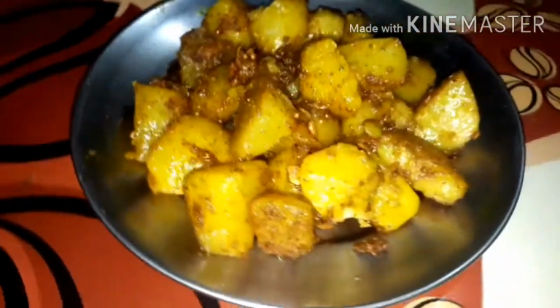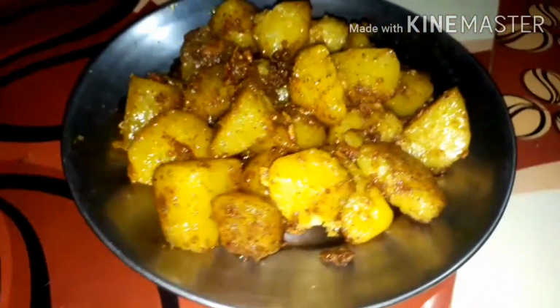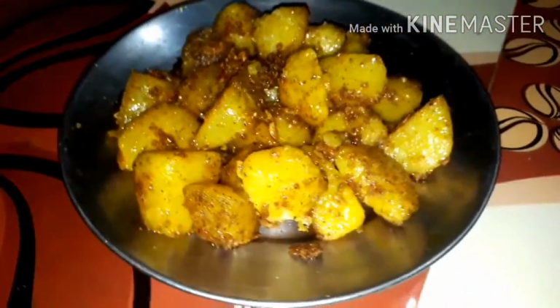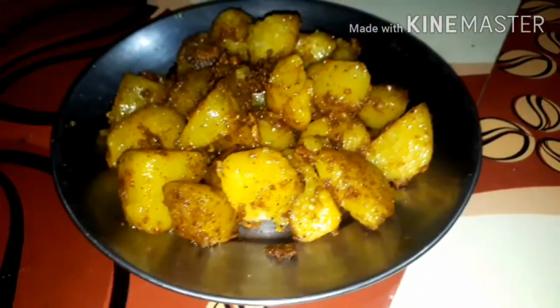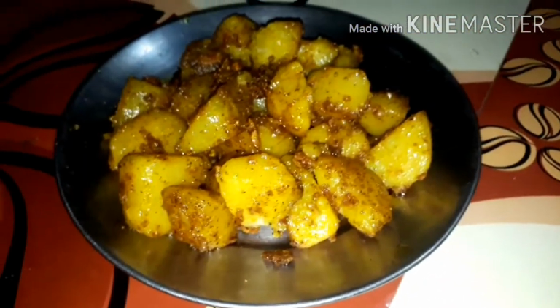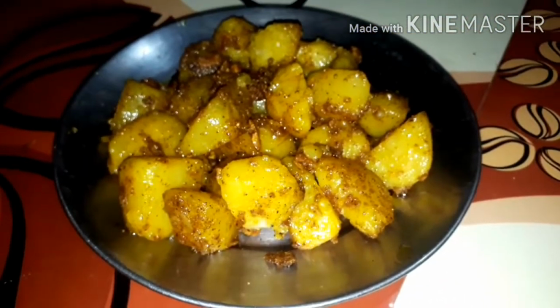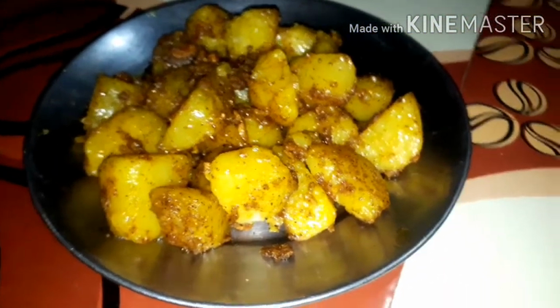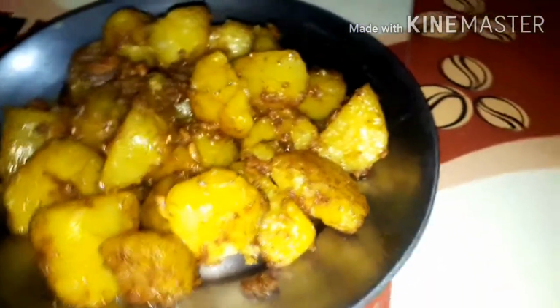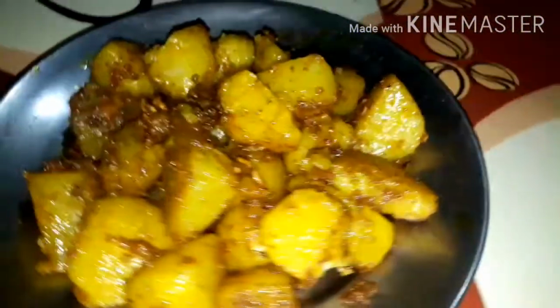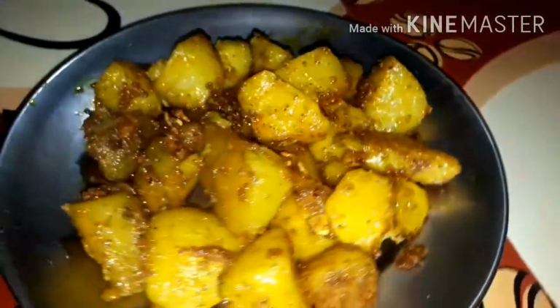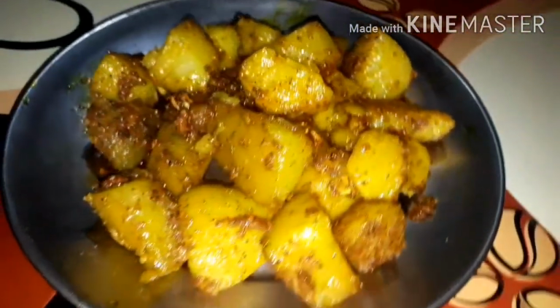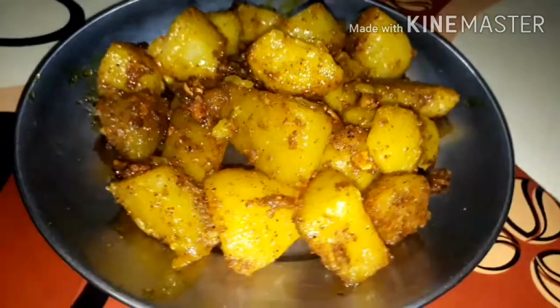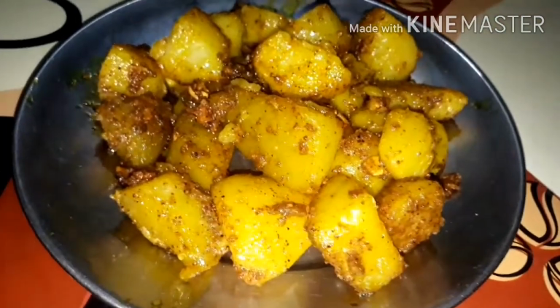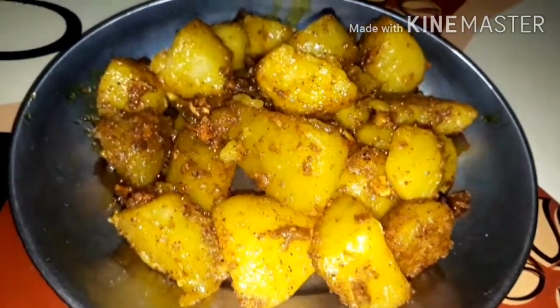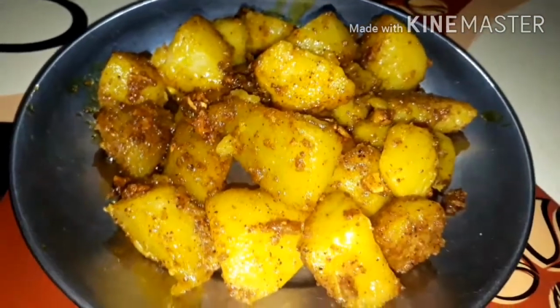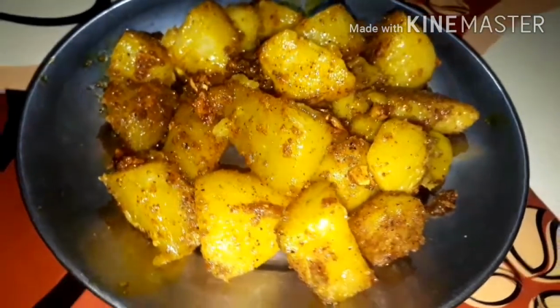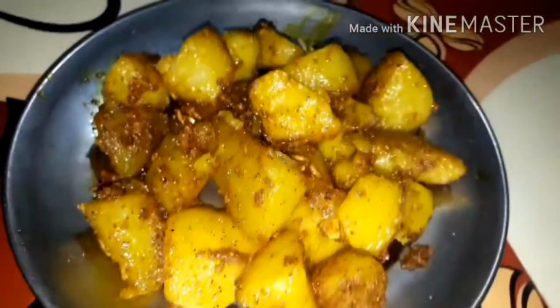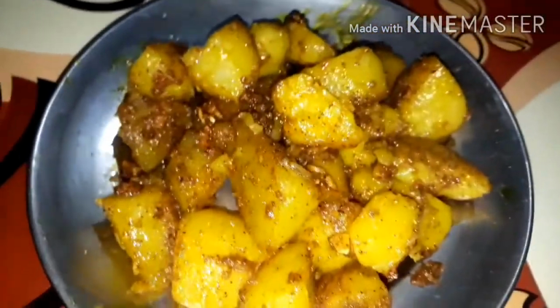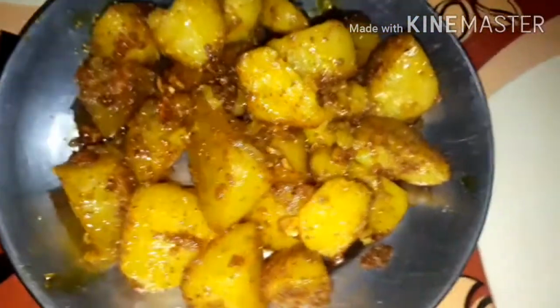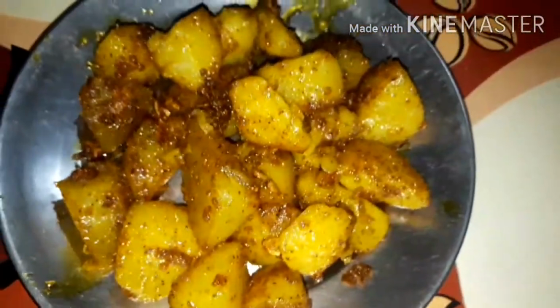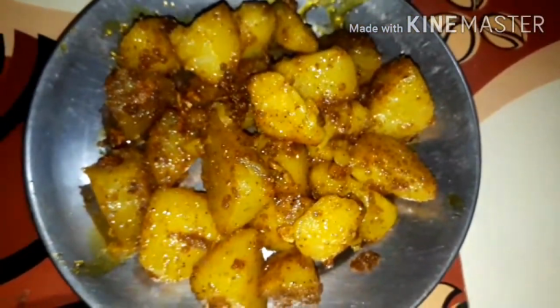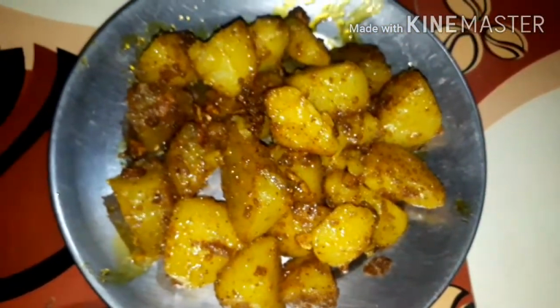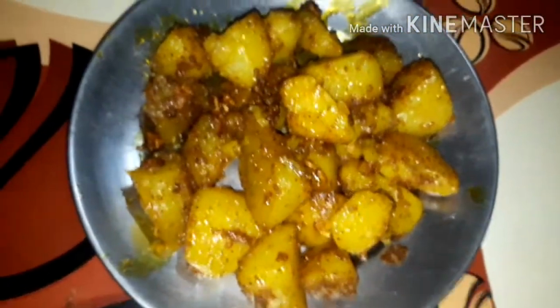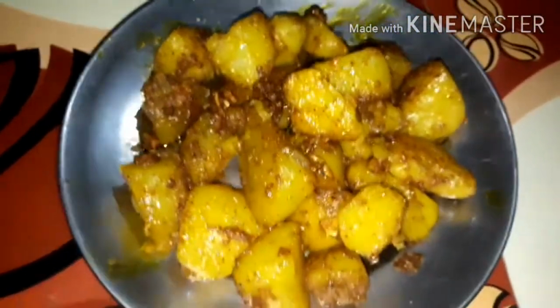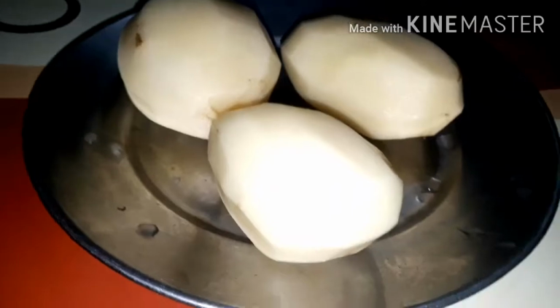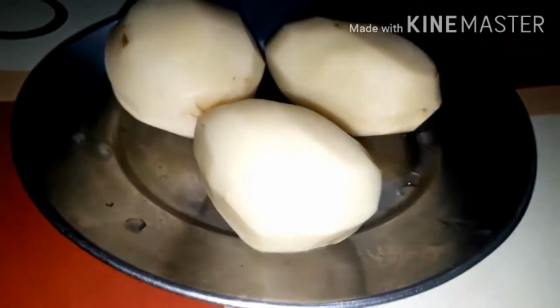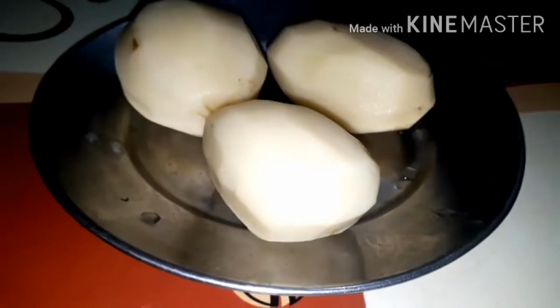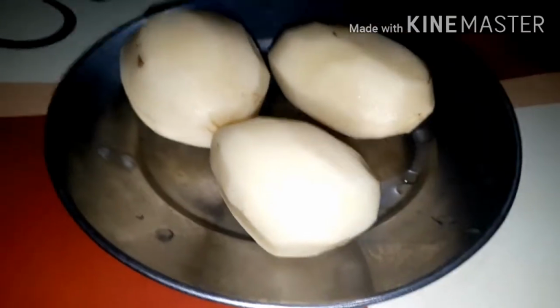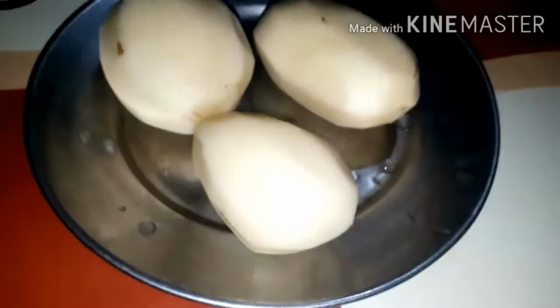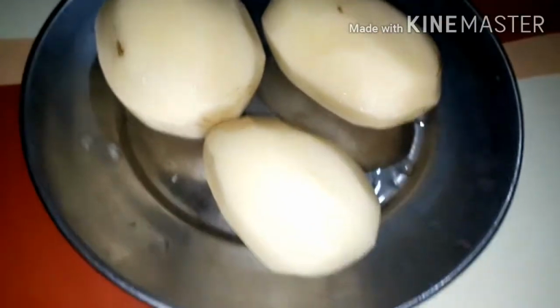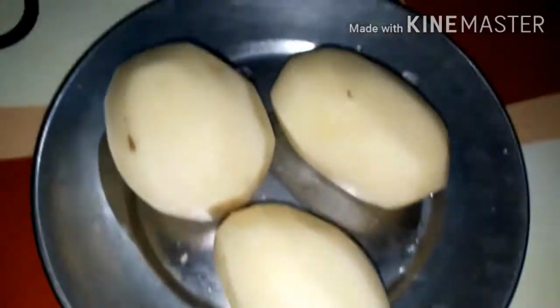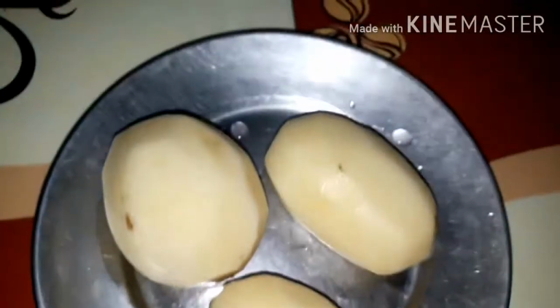Hi friends, welcome back to my YouTube channel. Today I am using this recipe. I have some very good flavors for the recipe — I have many flavors that you can use.